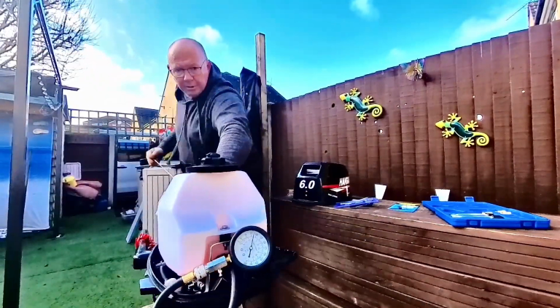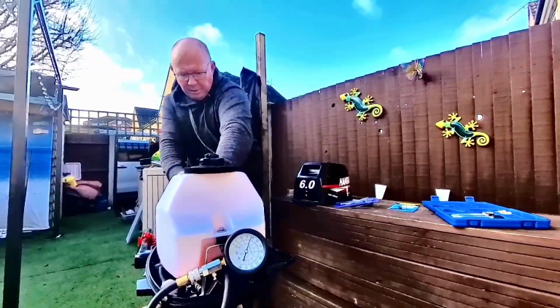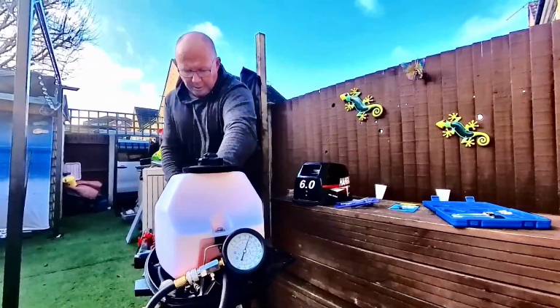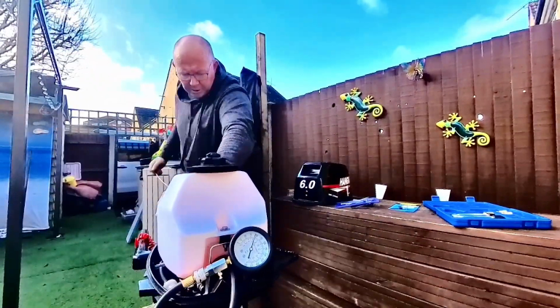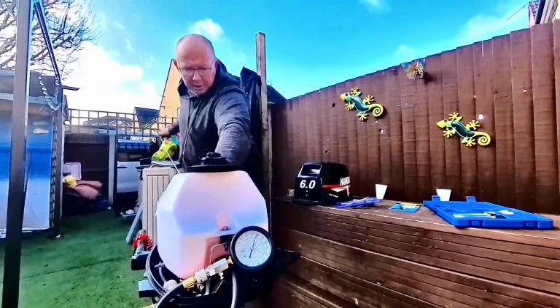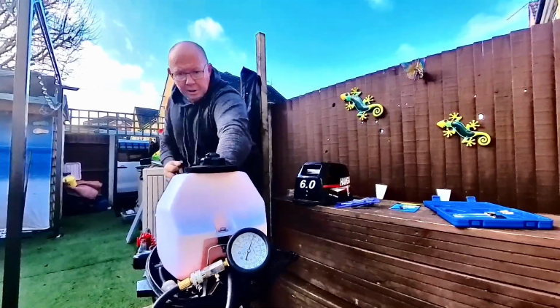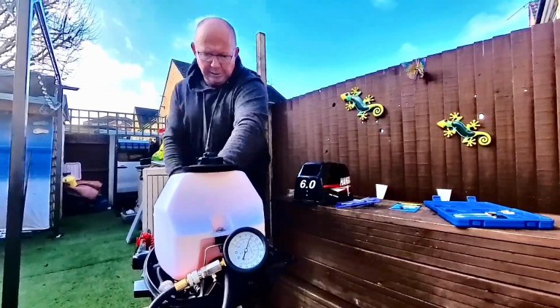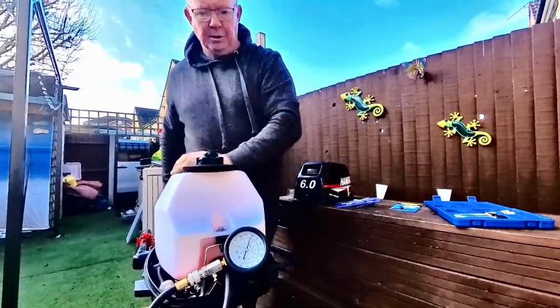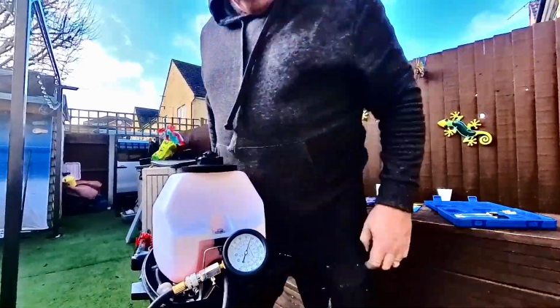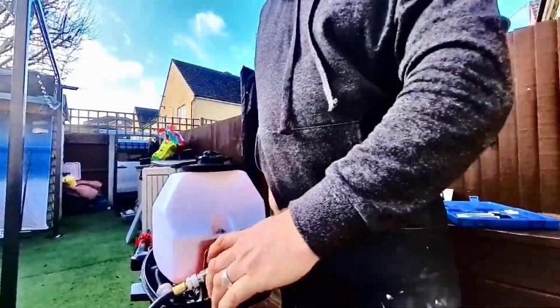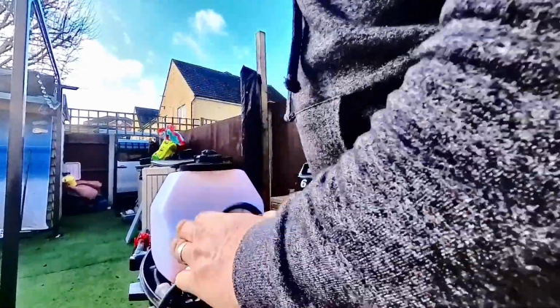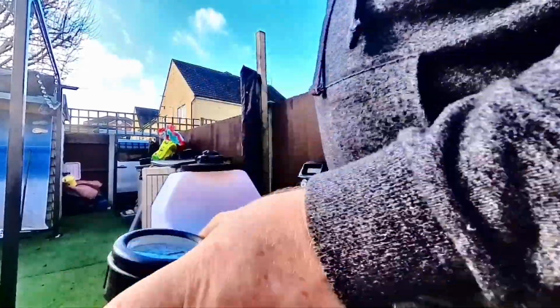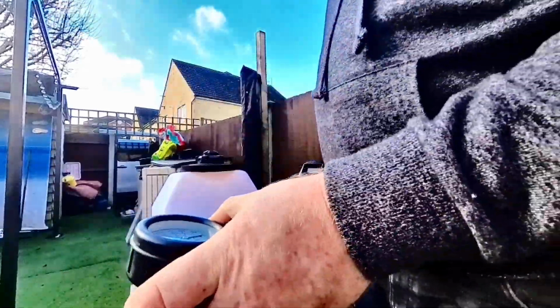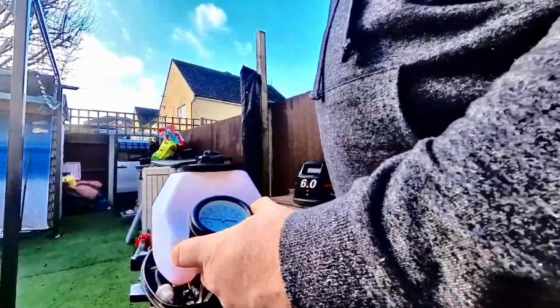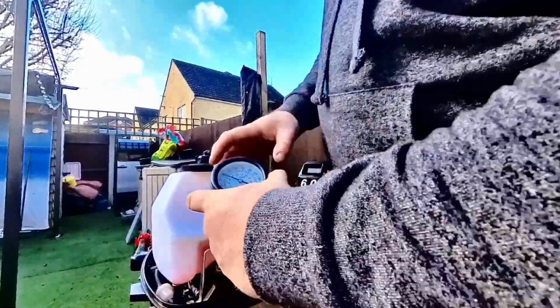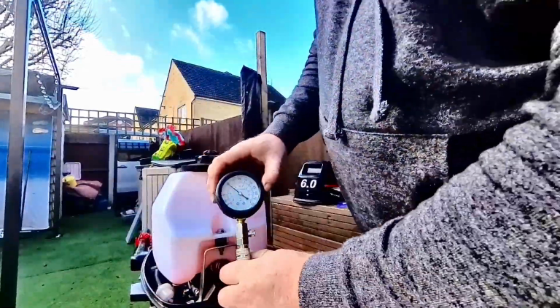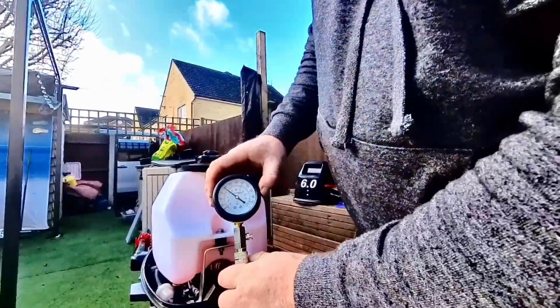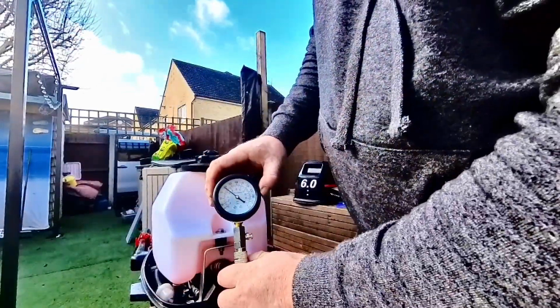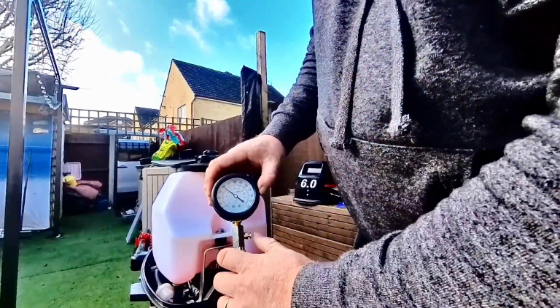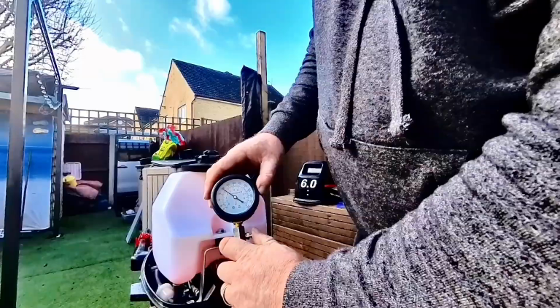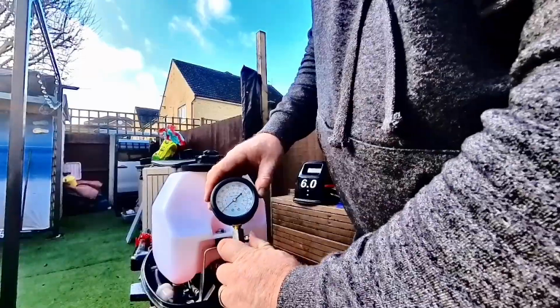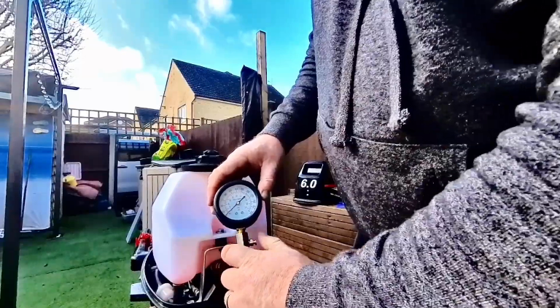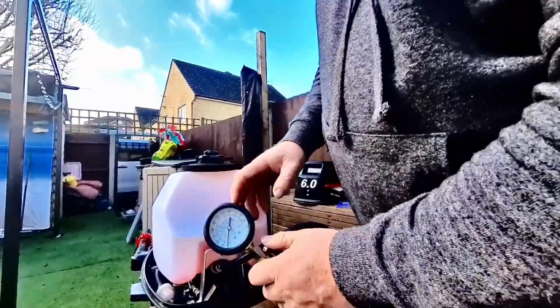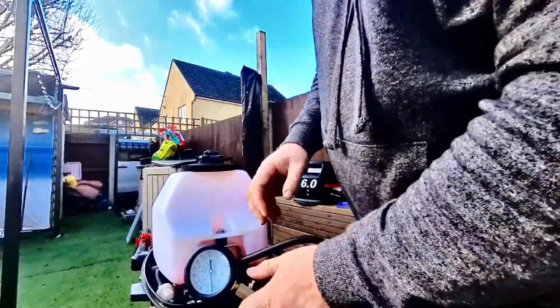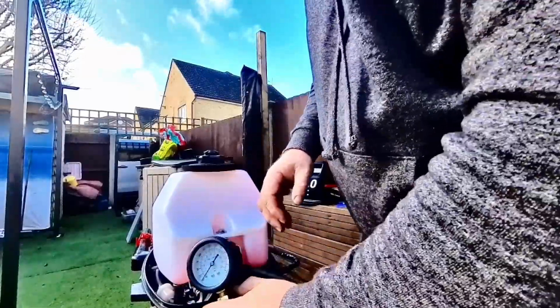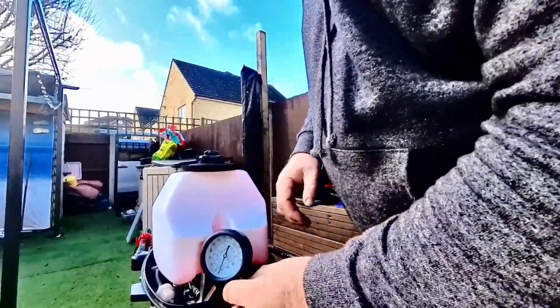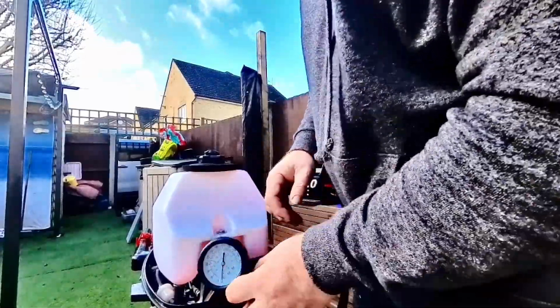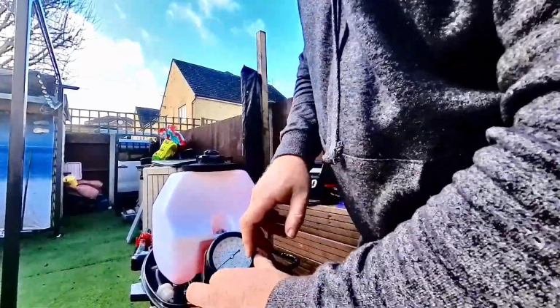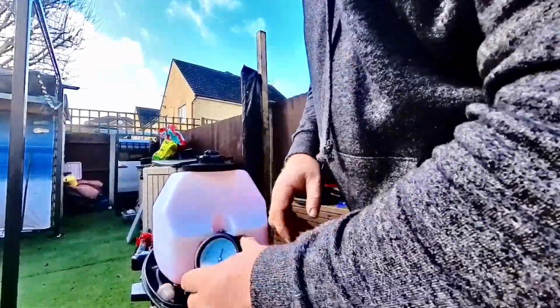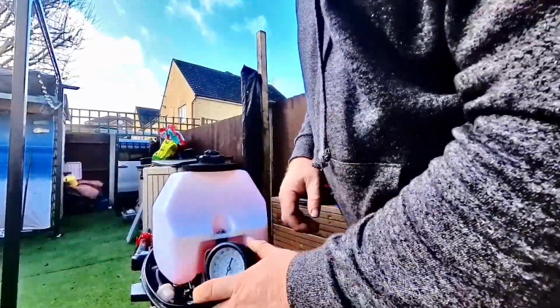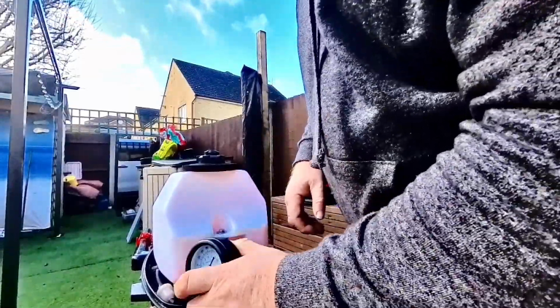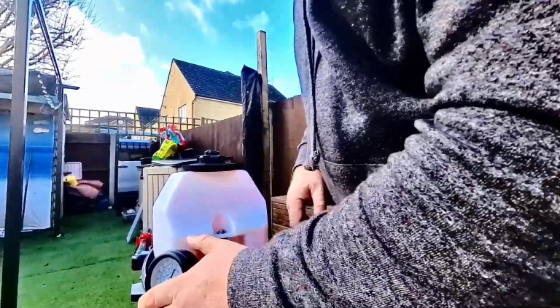We've got seven spins of the wheel — seven pulls of the cord if you like — and we've got just under 100 PSI. So that's good. I'm sure that's about right.